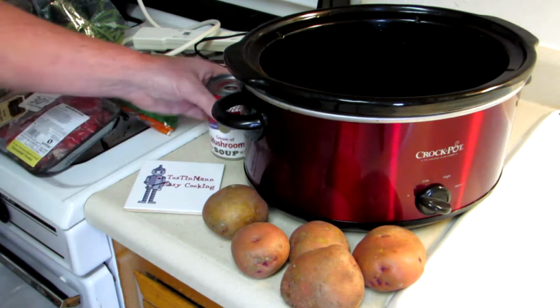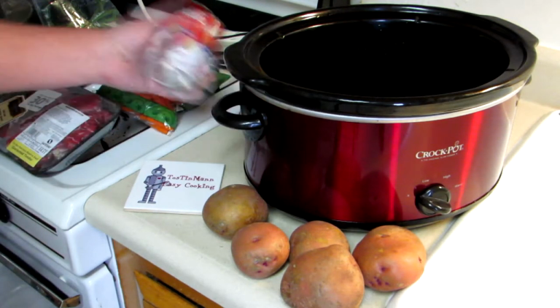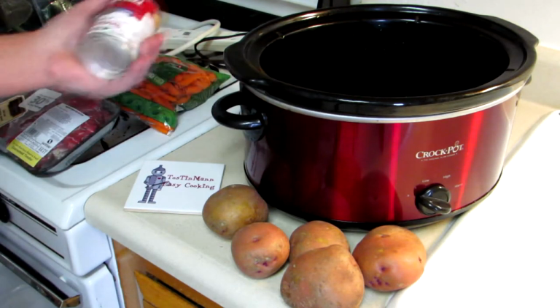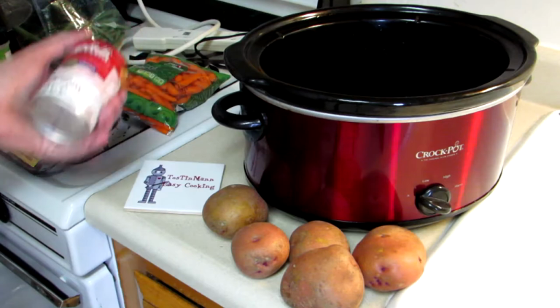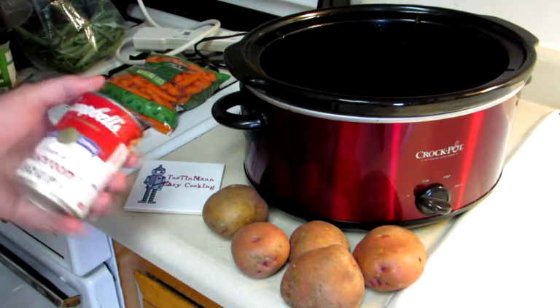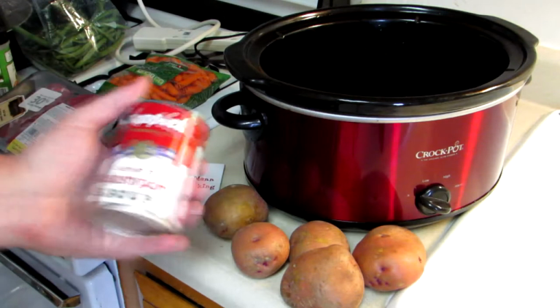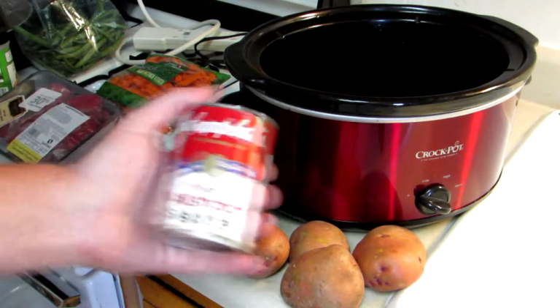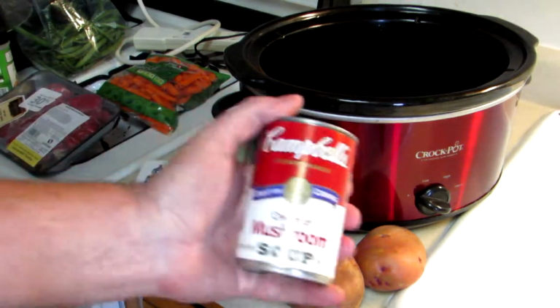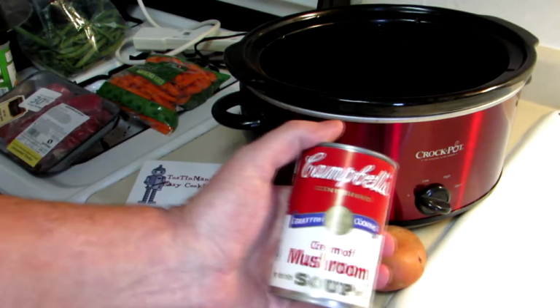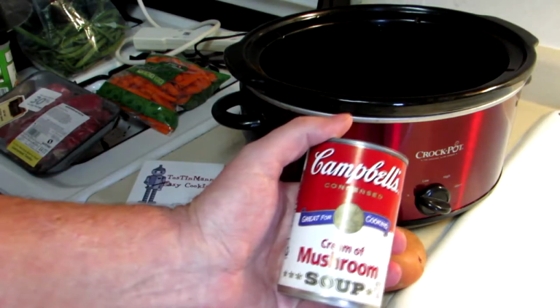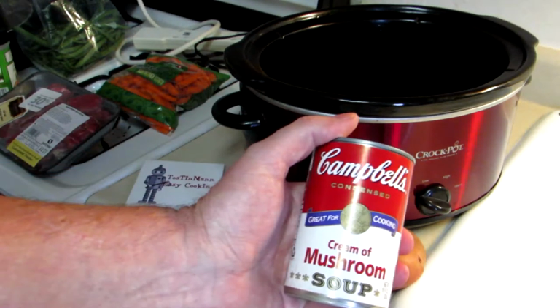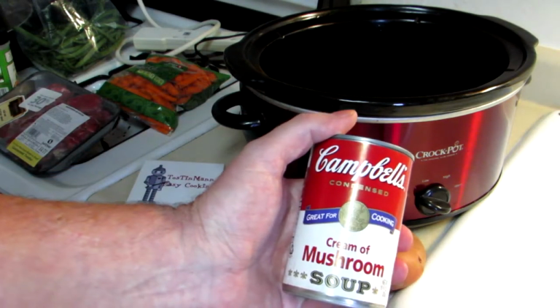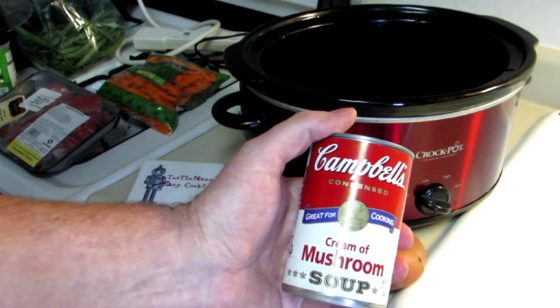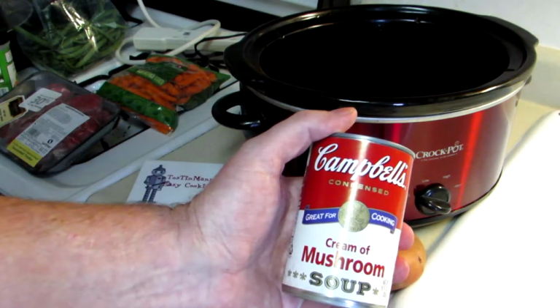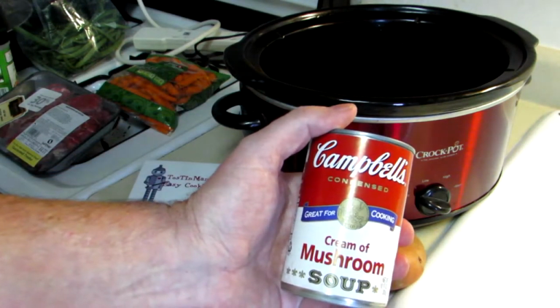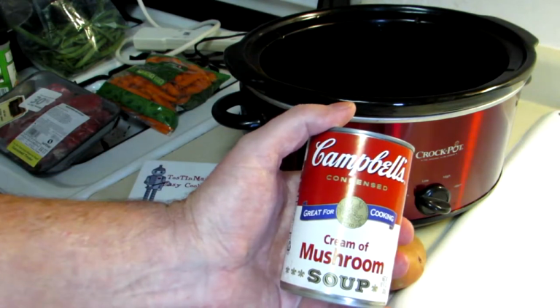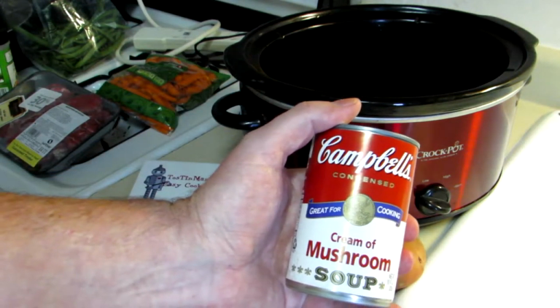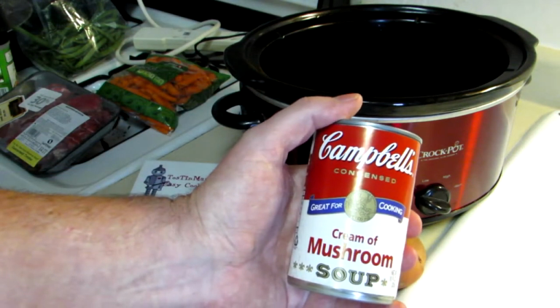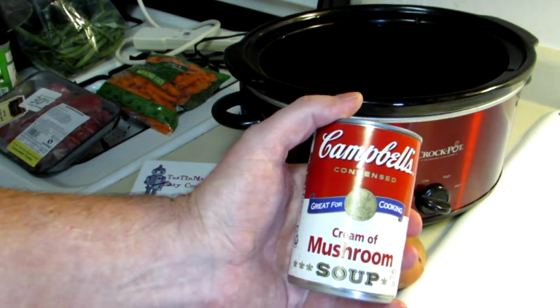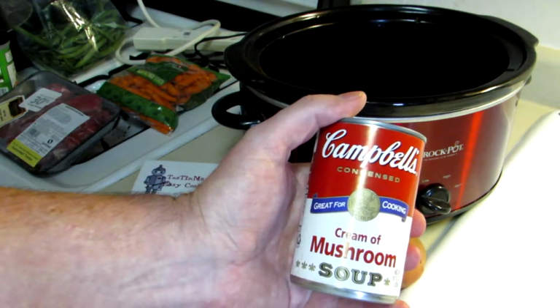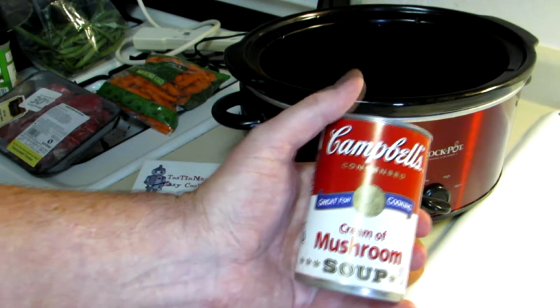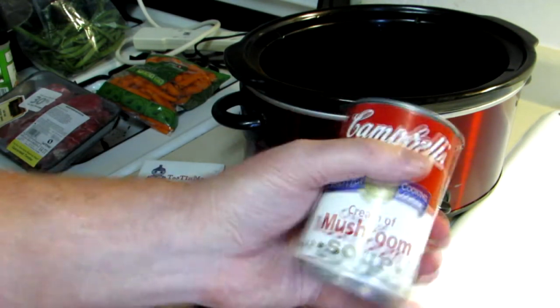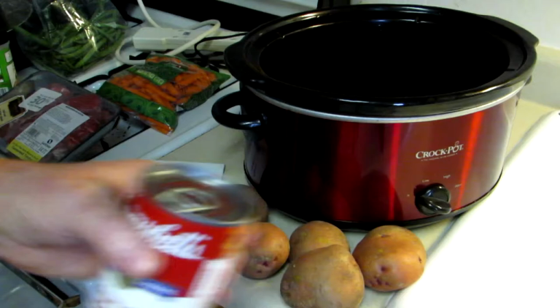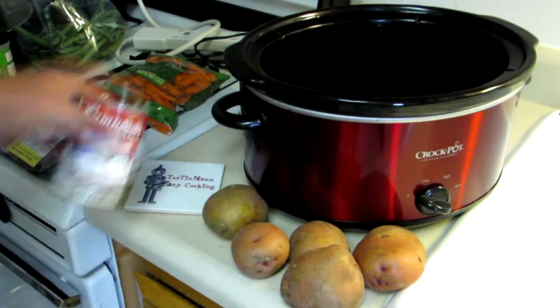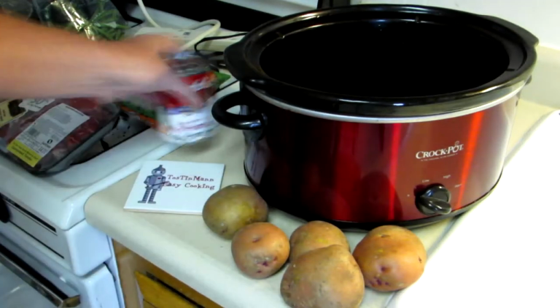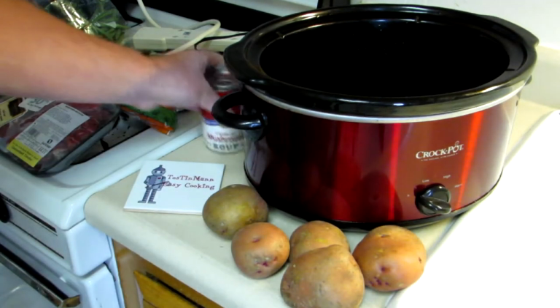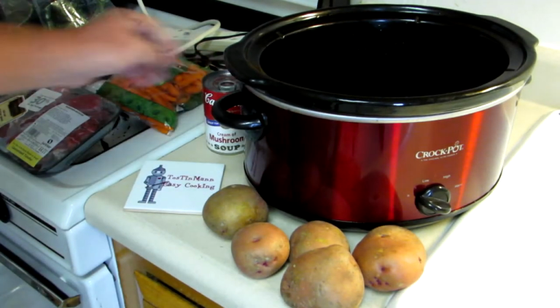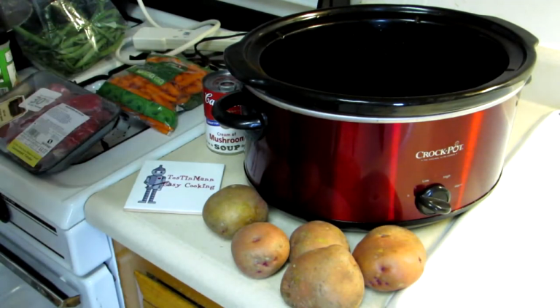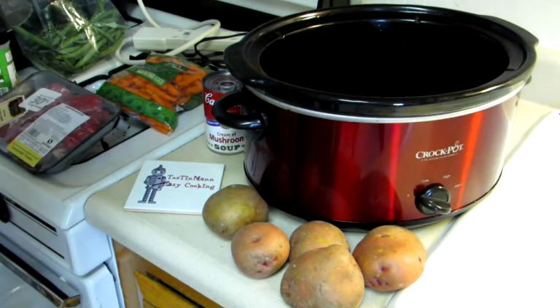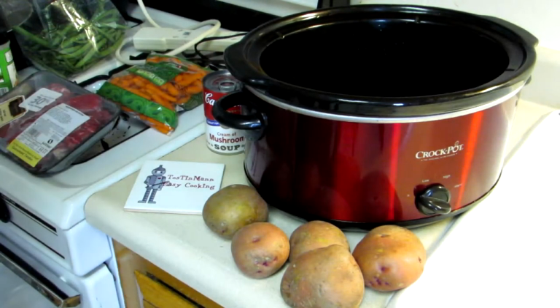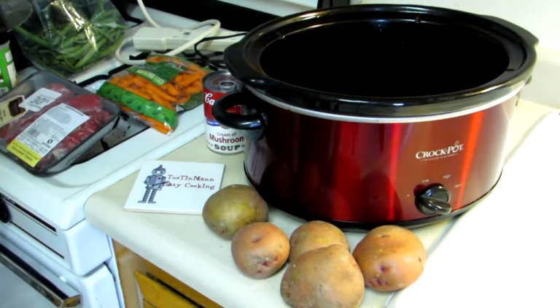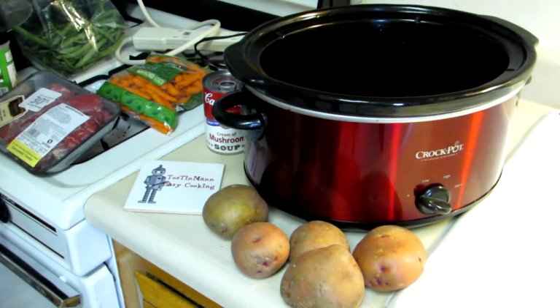For the broth, I'm going to use cream of mushroom soup. I have two cans of that. Let me get all this stuff prepped and we'll get it in there.